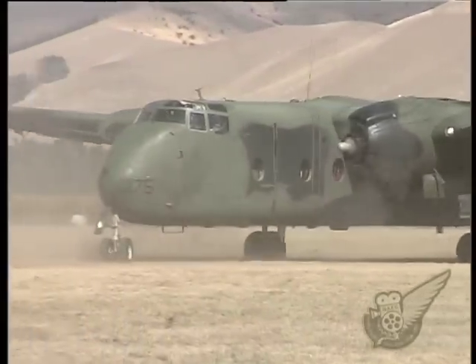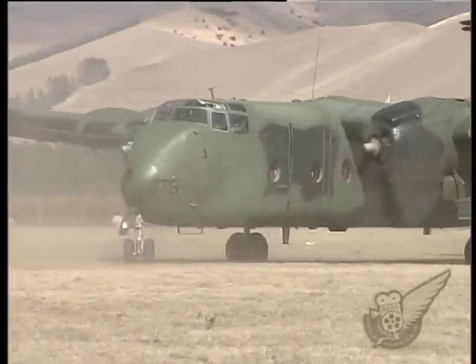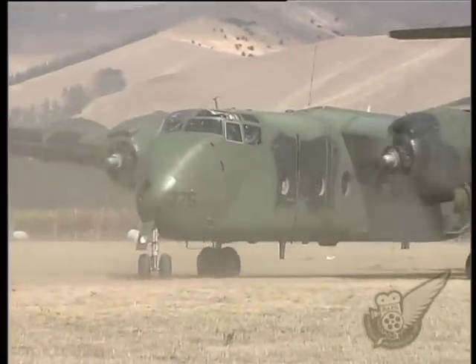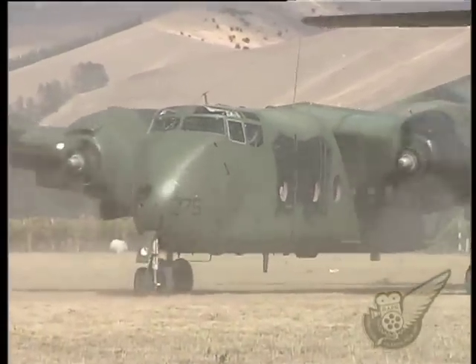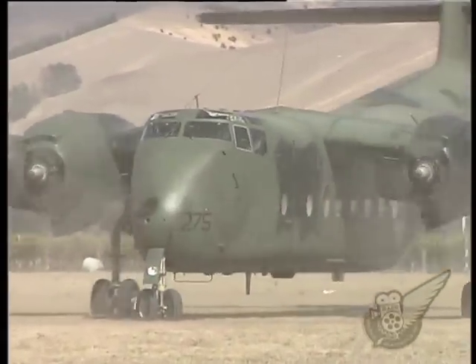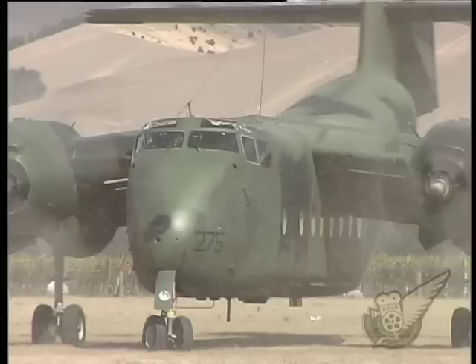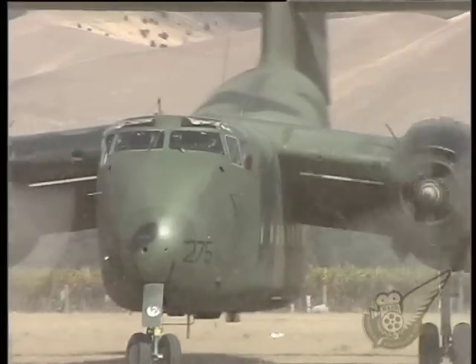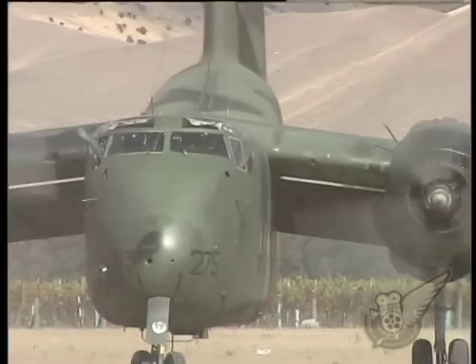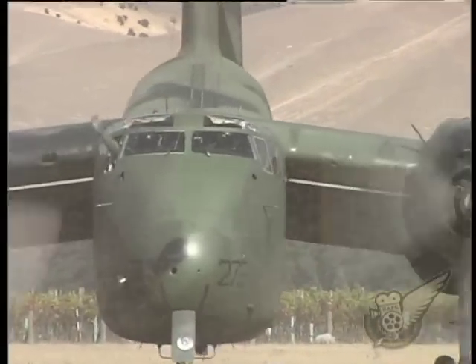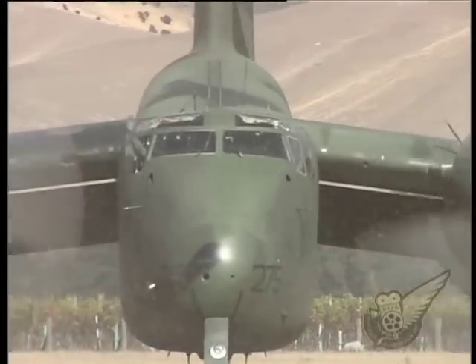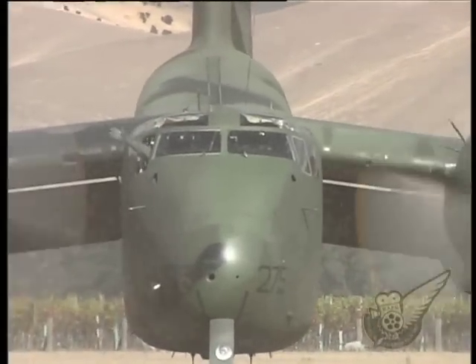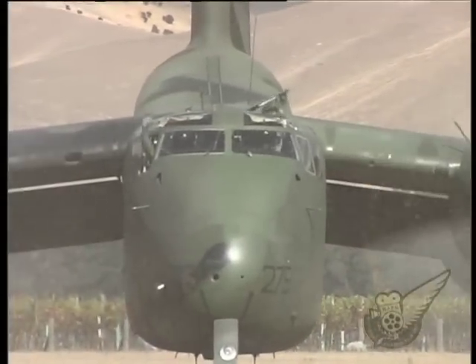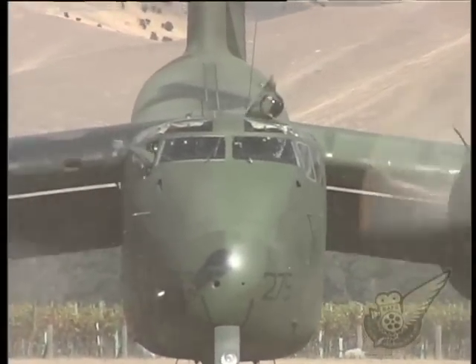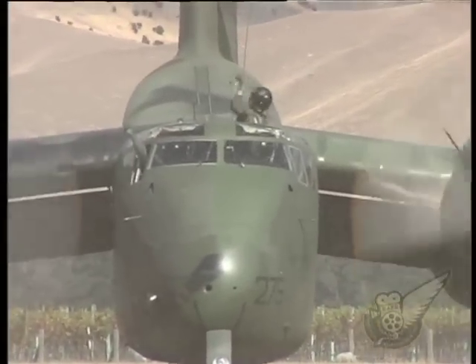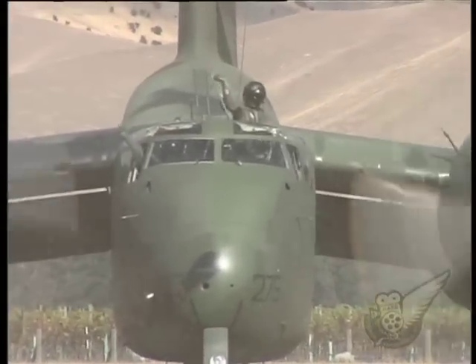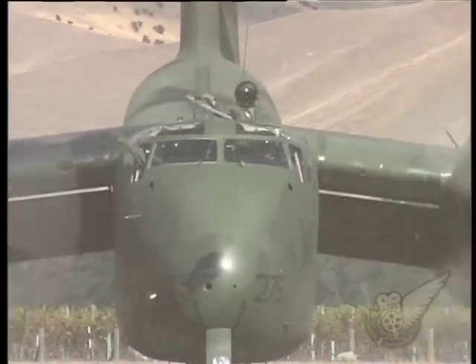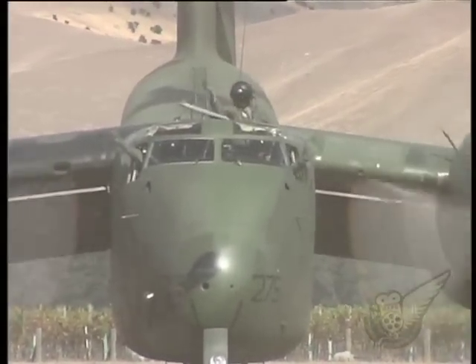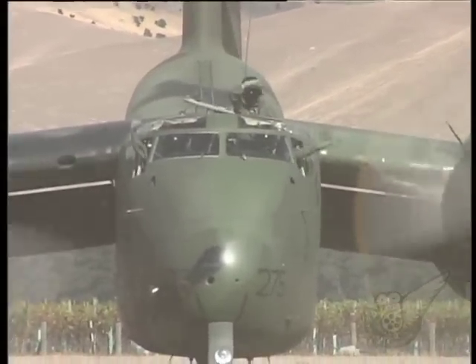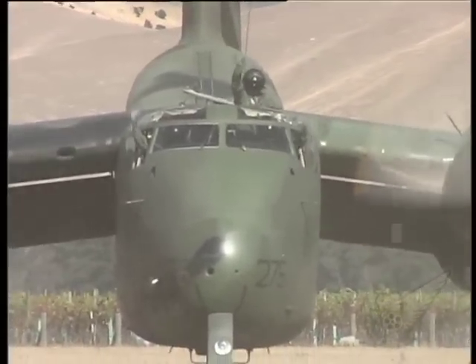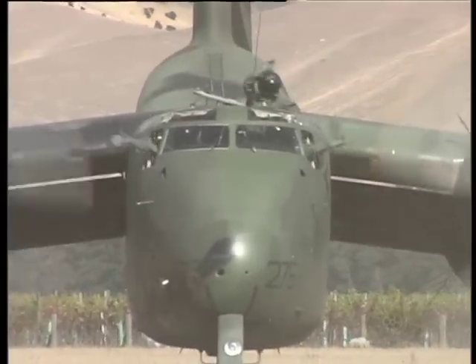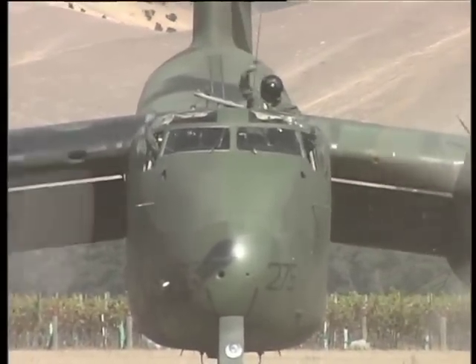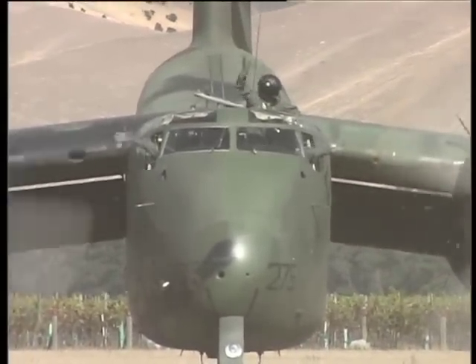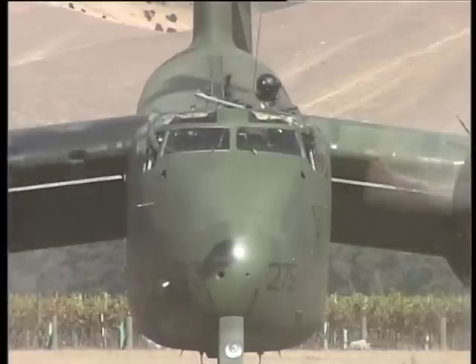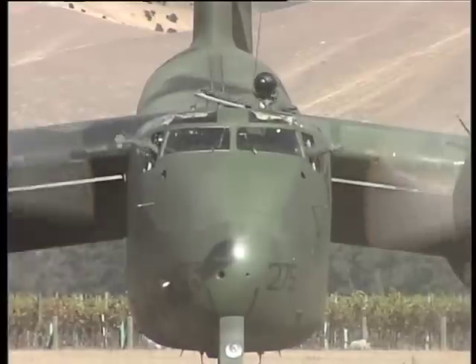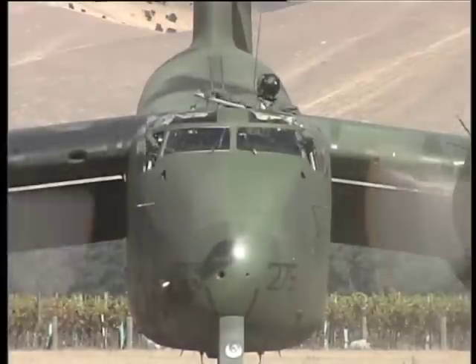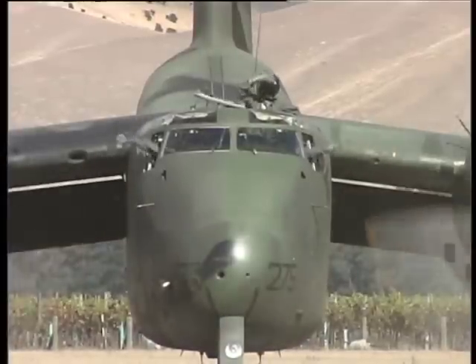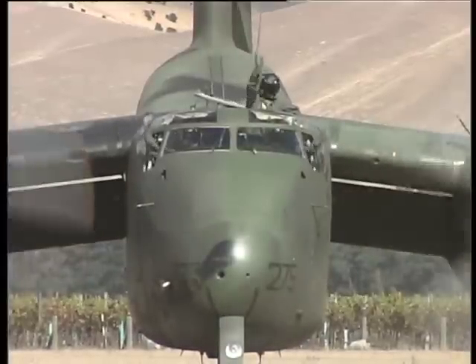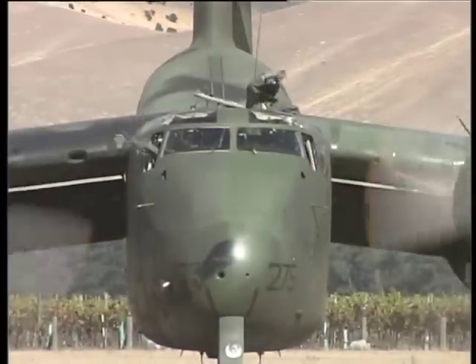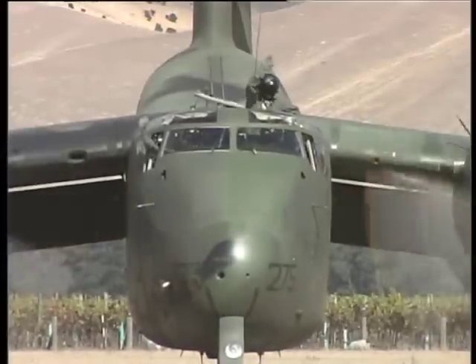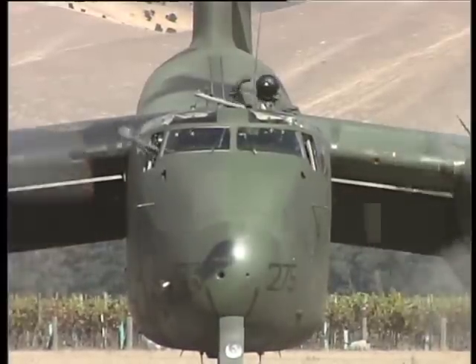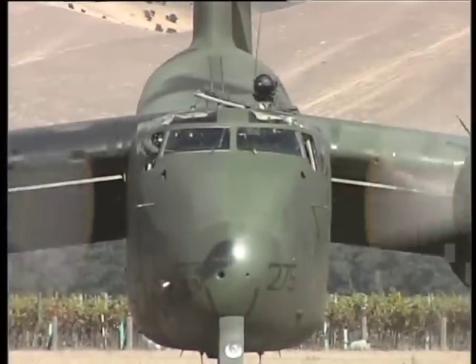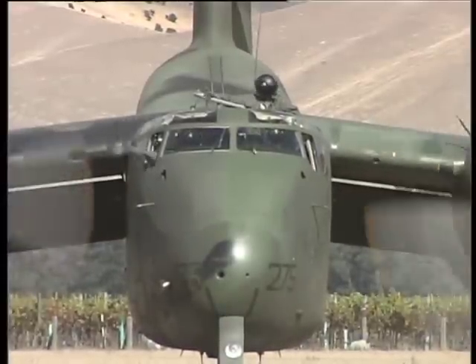The RAAF DHC-4s are expected to continue in operational service for at least another five years, until 2012. Hopefully this means we'll see them back in another Classic Fighters show or two before they're finally retired.